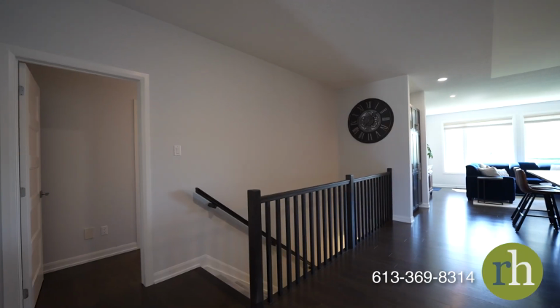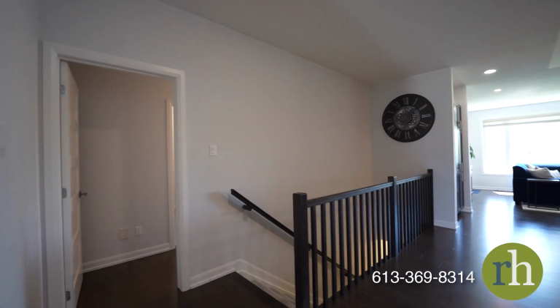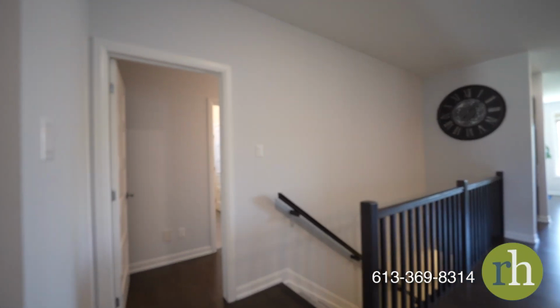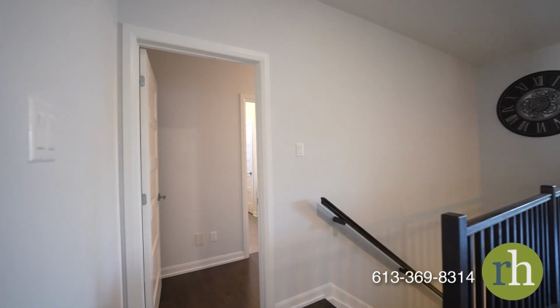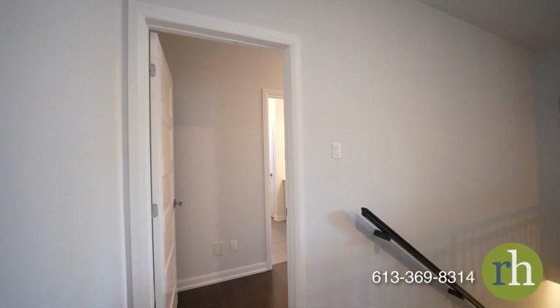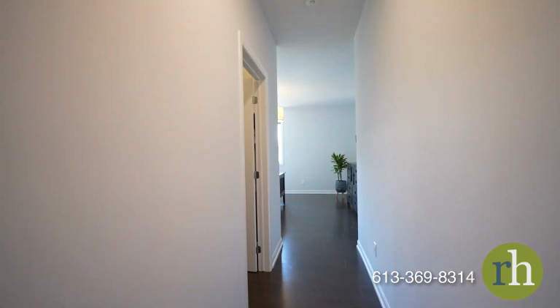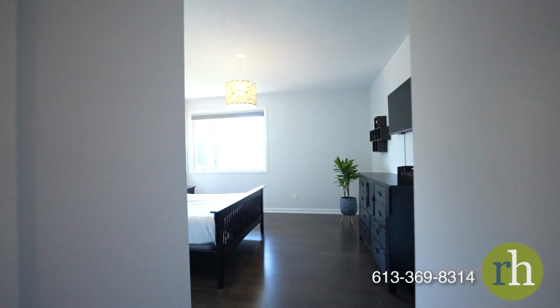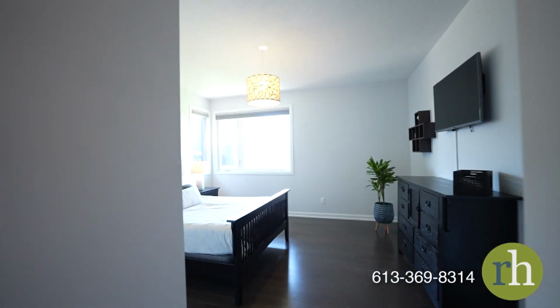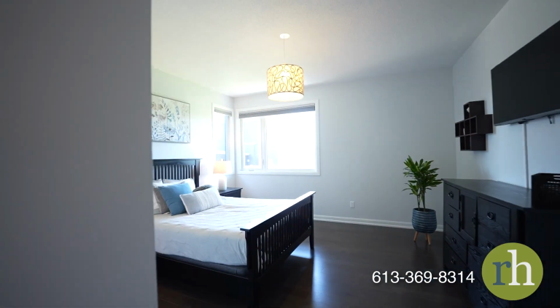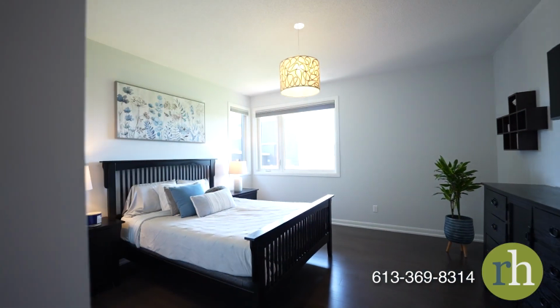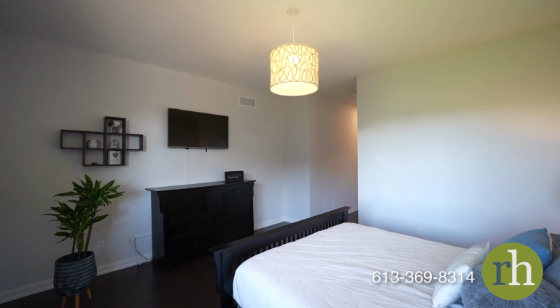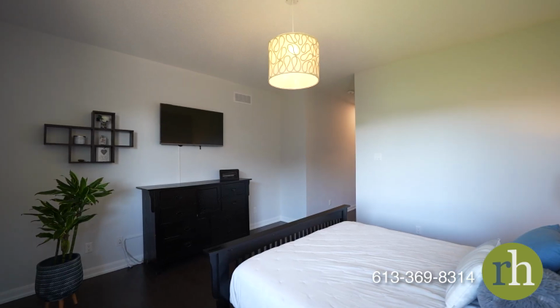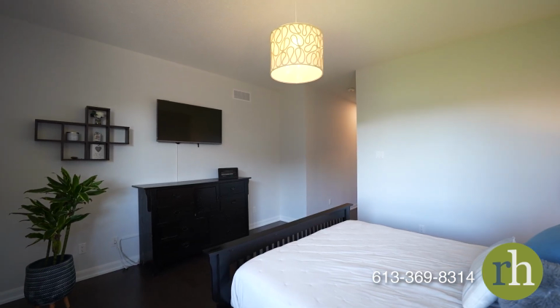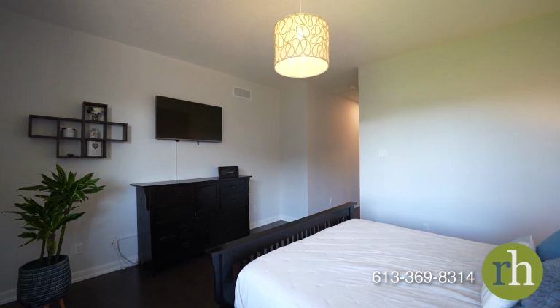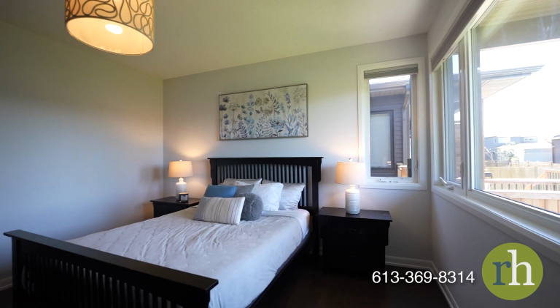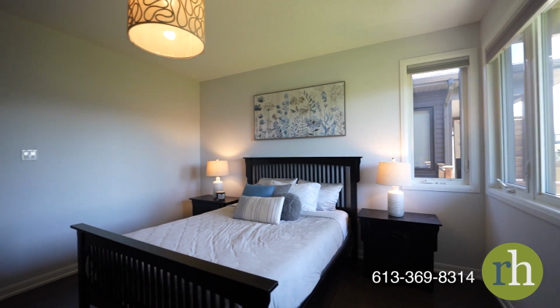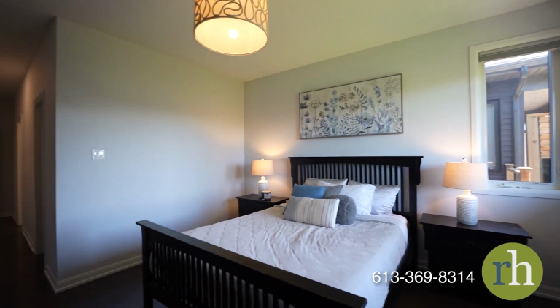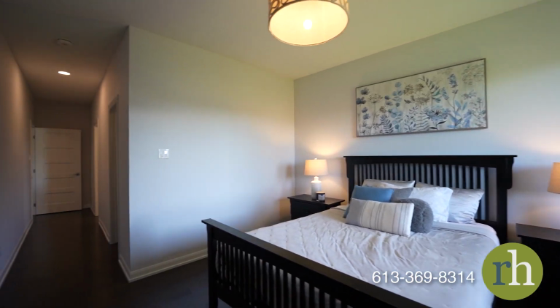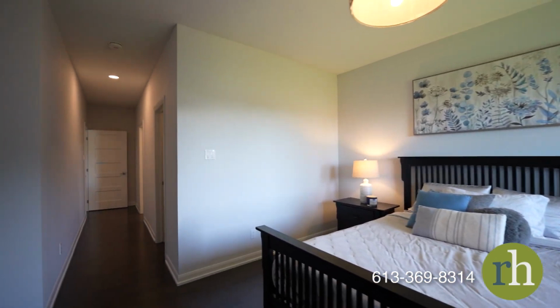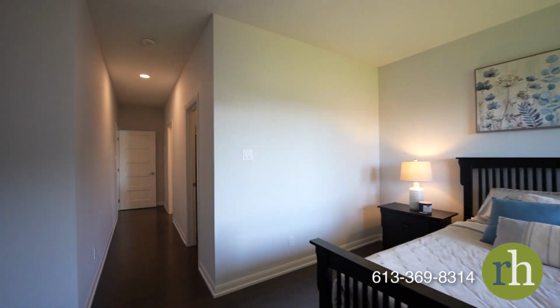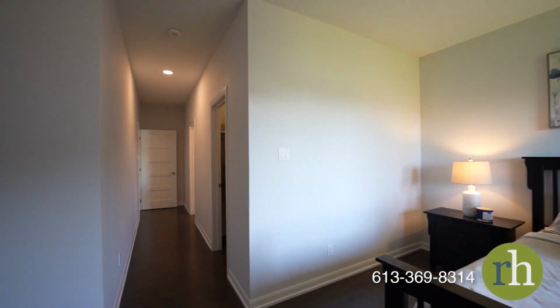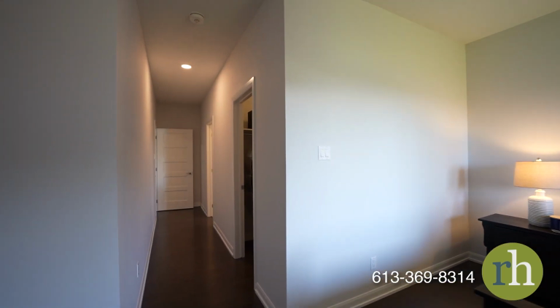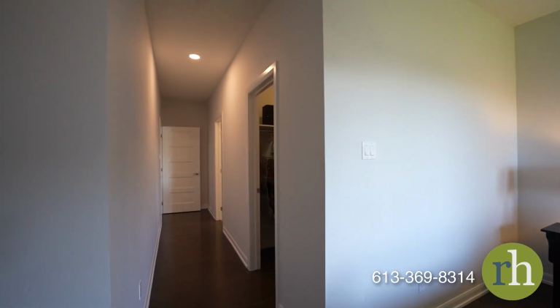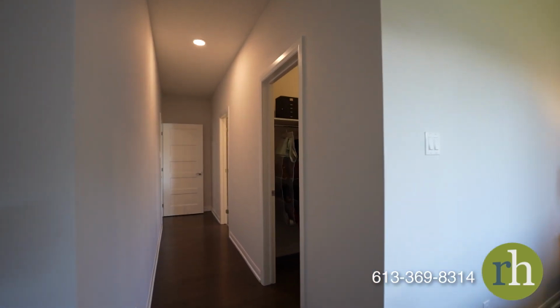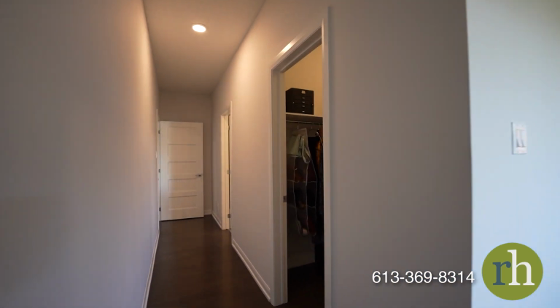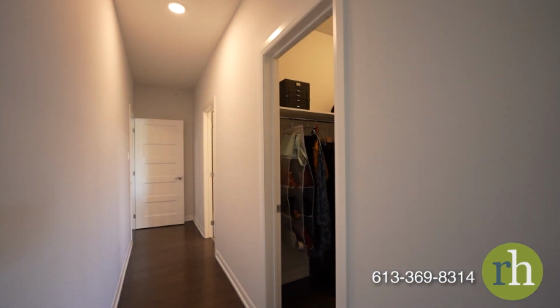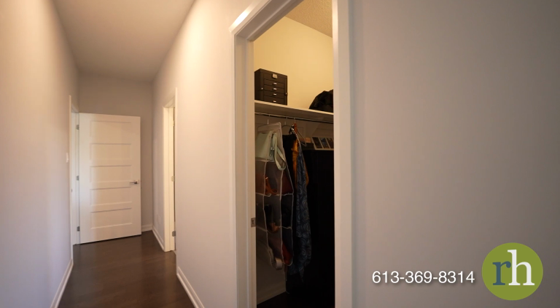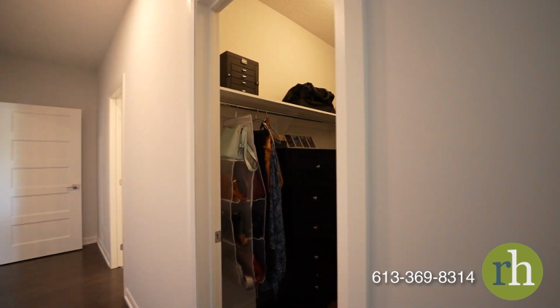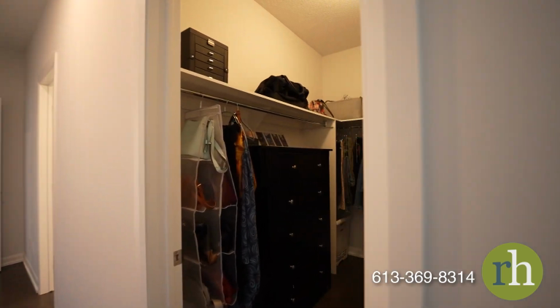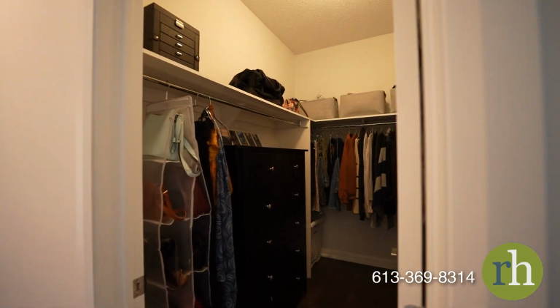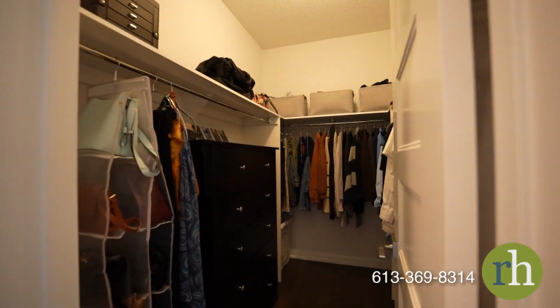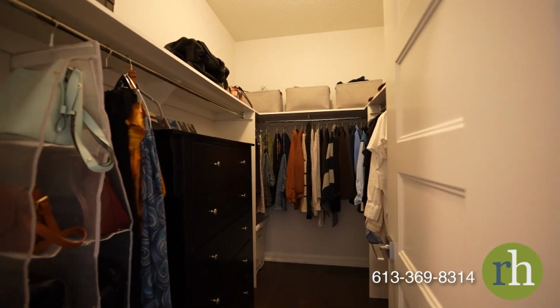A wide hallway guides you to the primary bedroom suite. This room offers an expansive layout, ample natural light, a lavish ensuite with sleek countertops, and a grand standing shower enclosed in glass. A spacious walk-in closet provides plenty of storage space.